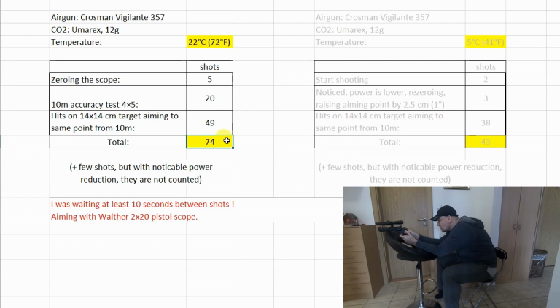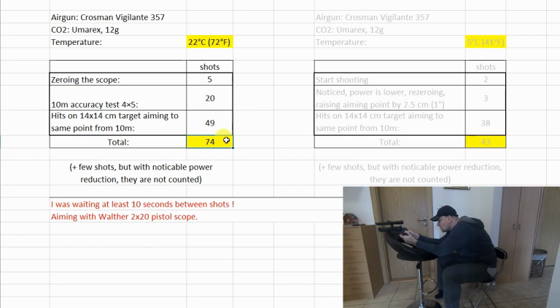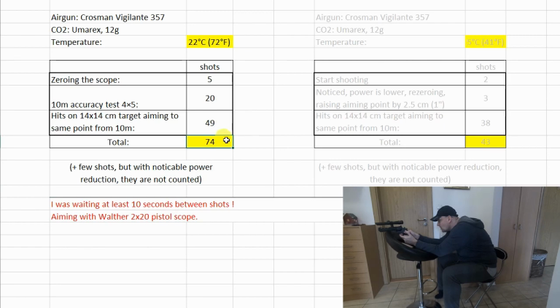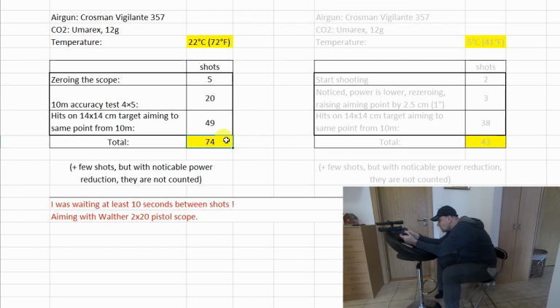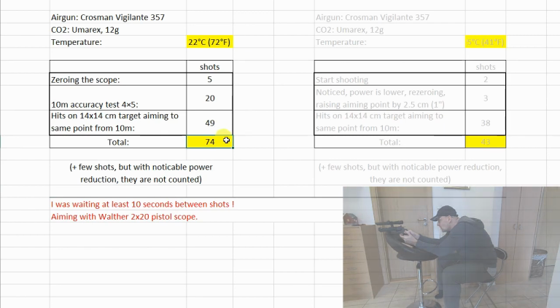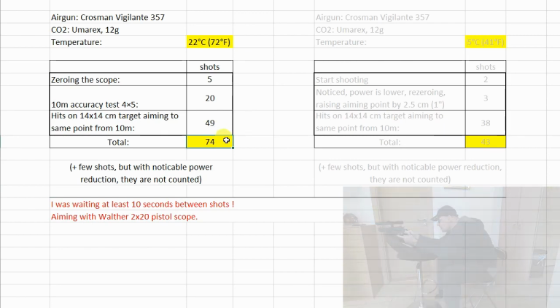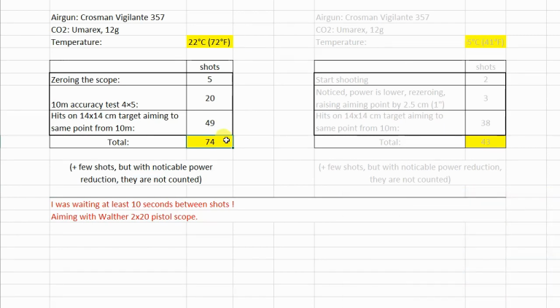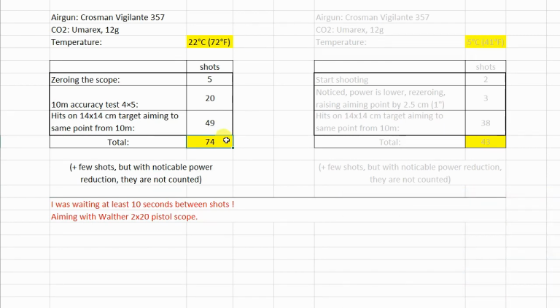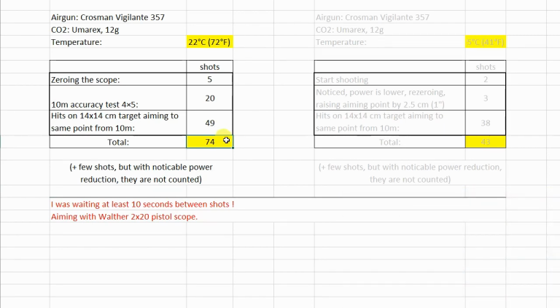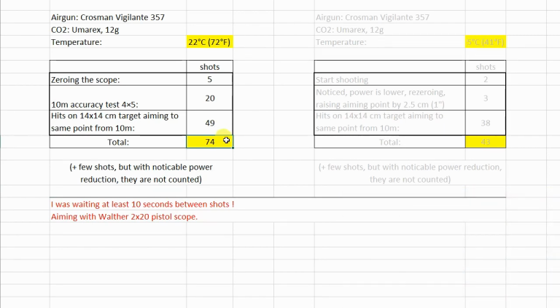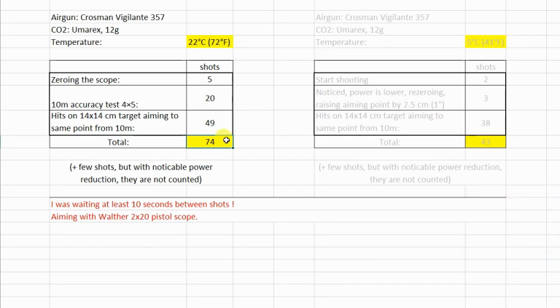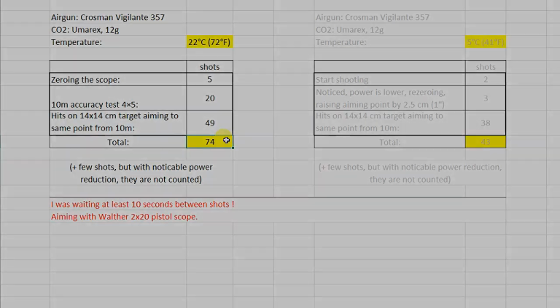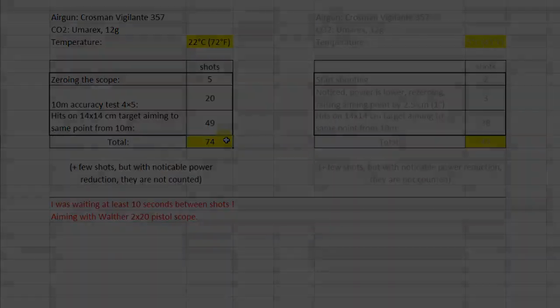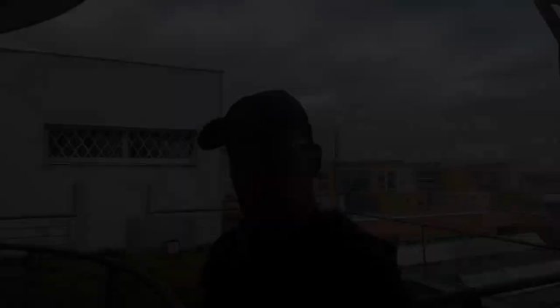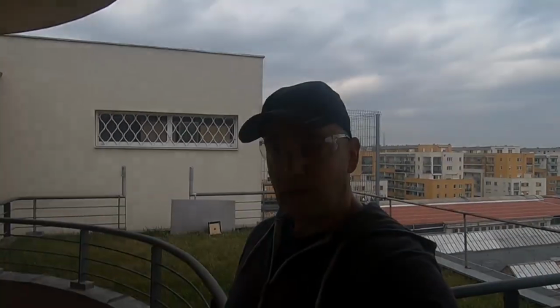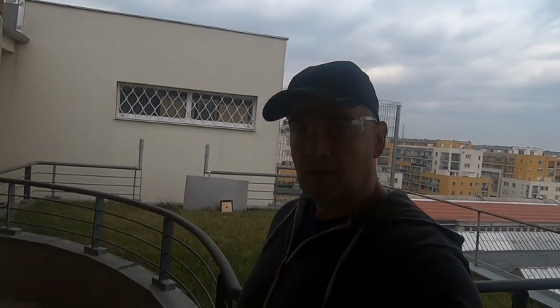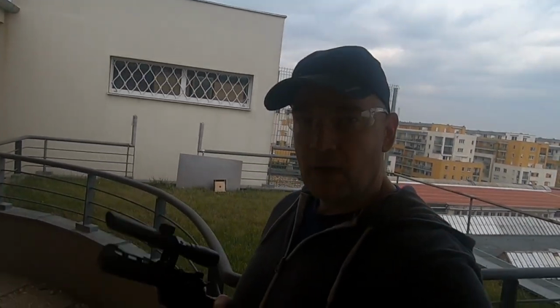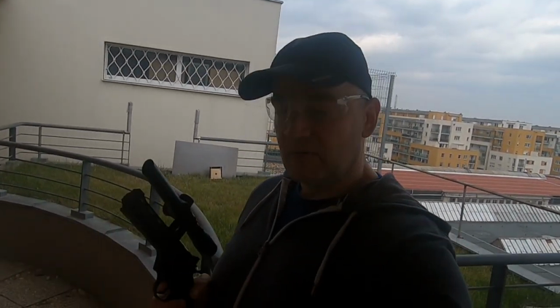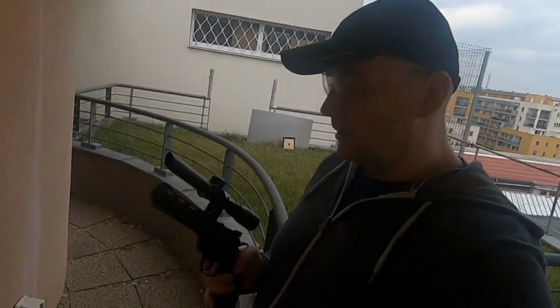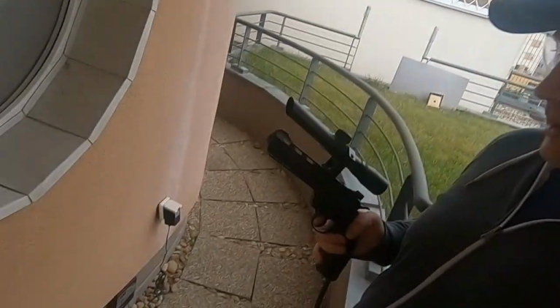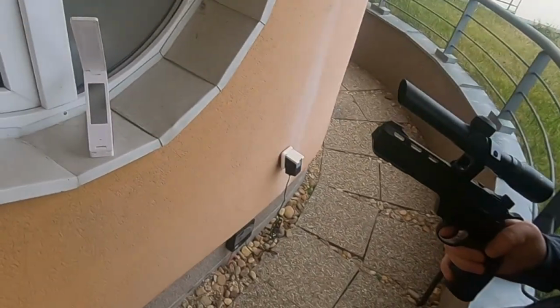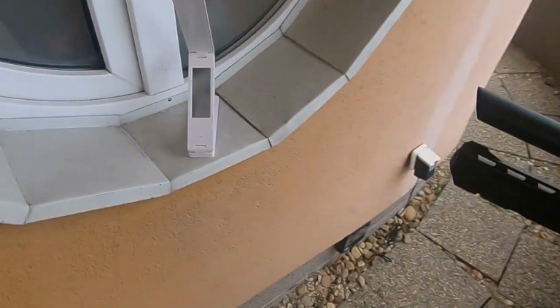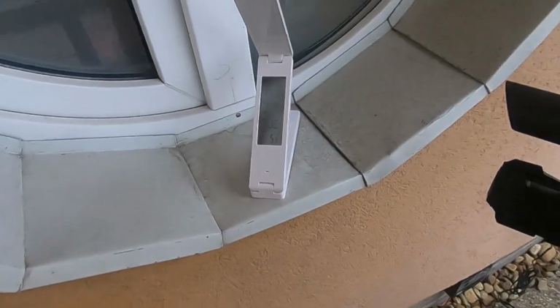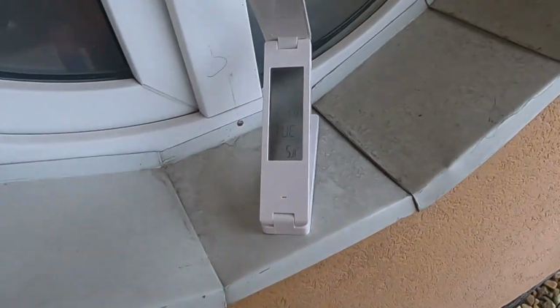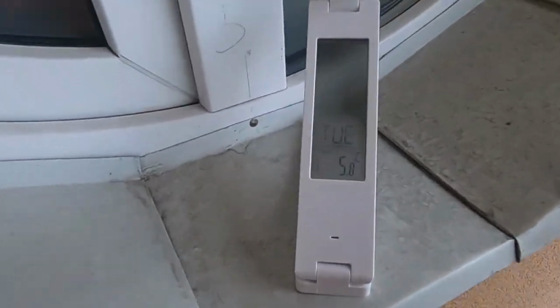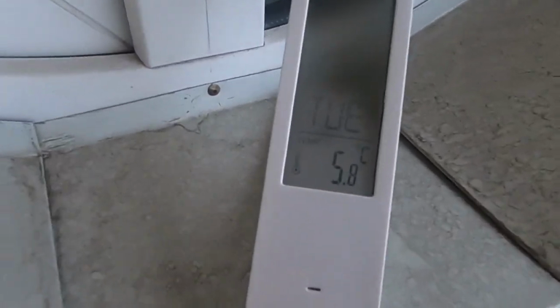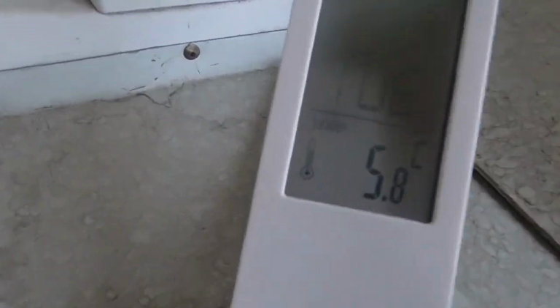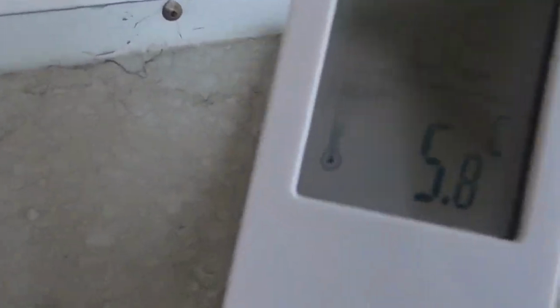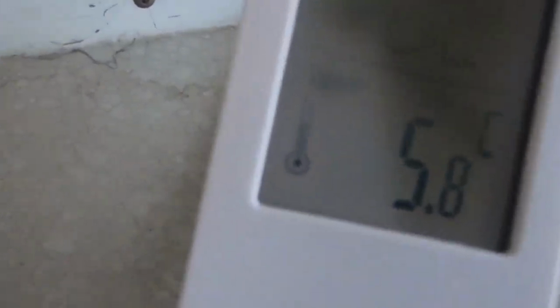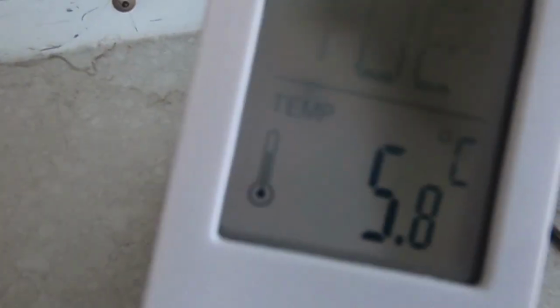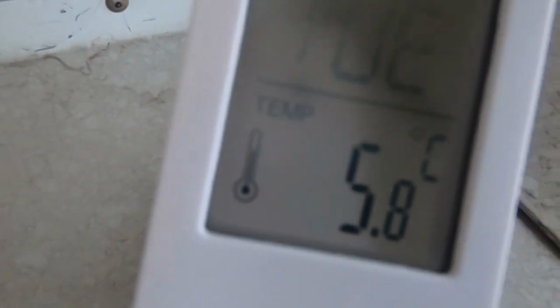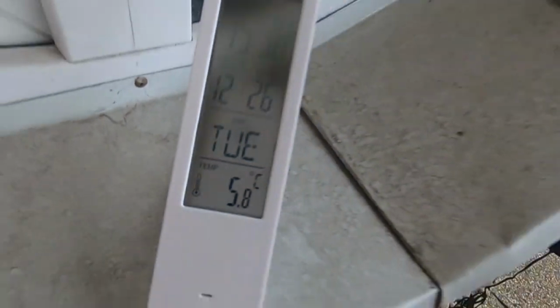Now let's see how many shots we can get if it is cold outside. We are now outside and it is winter — as you can see it is 5.8 degrees Celsius.